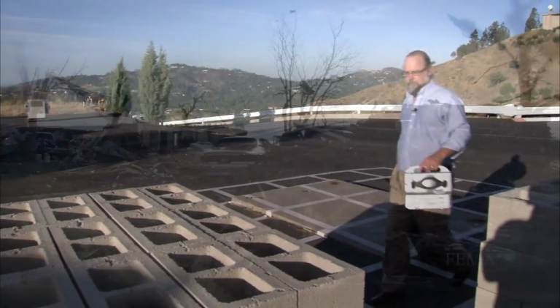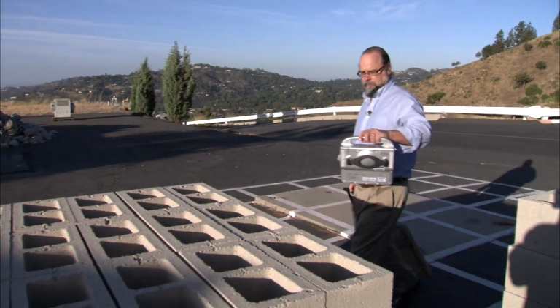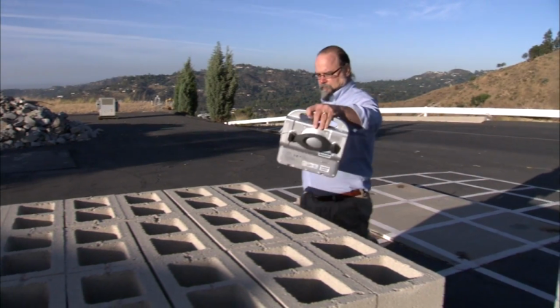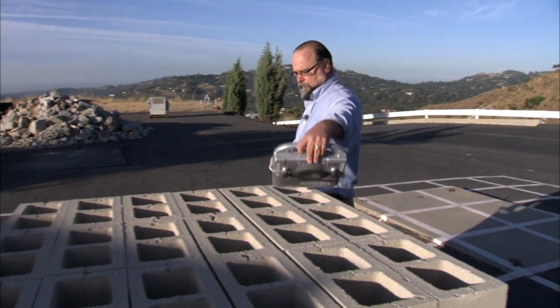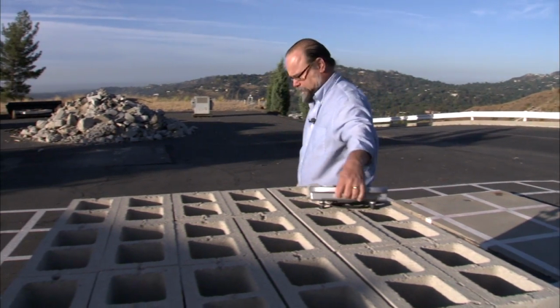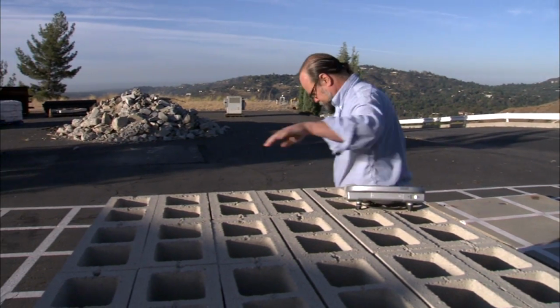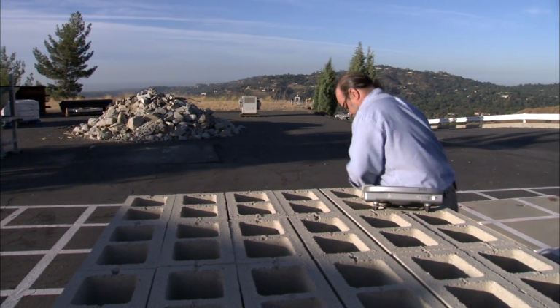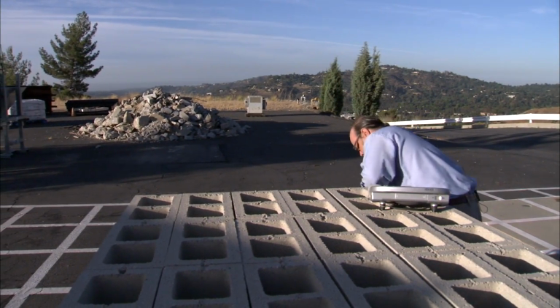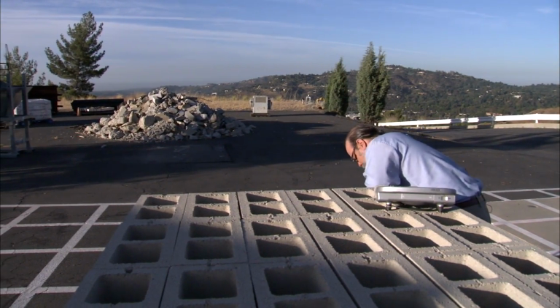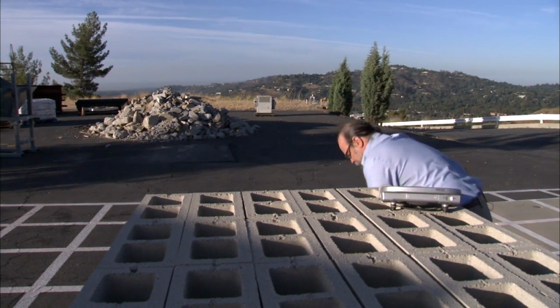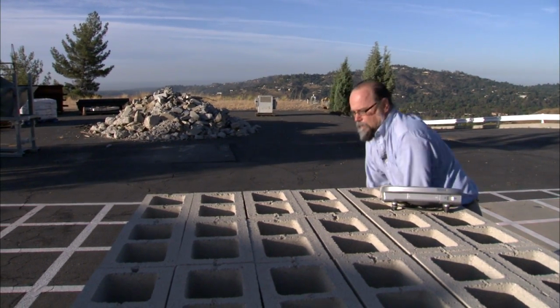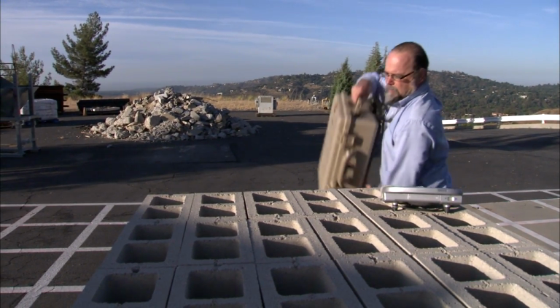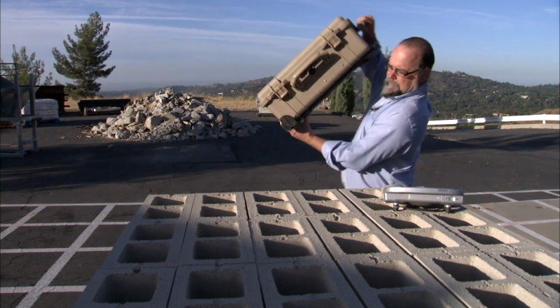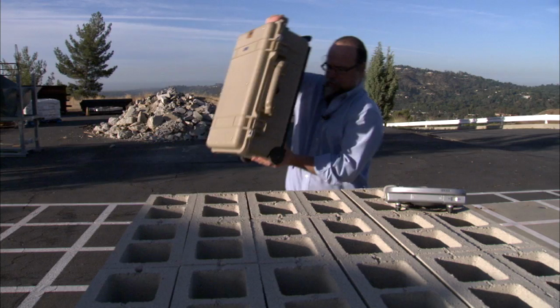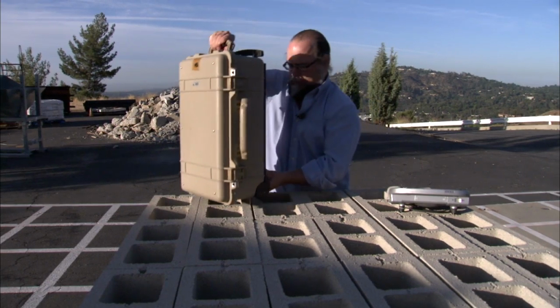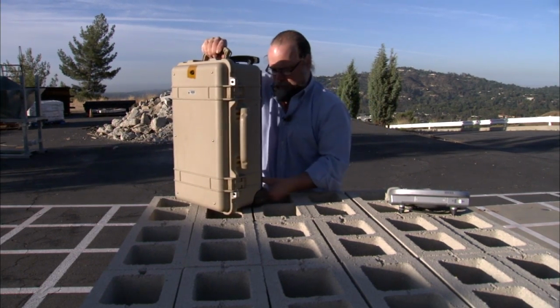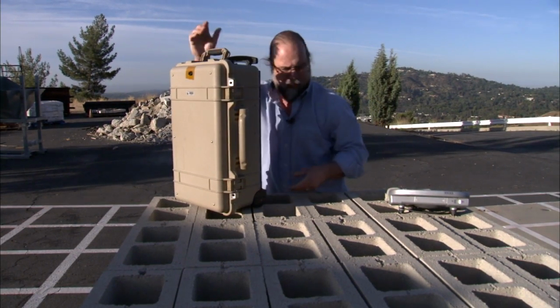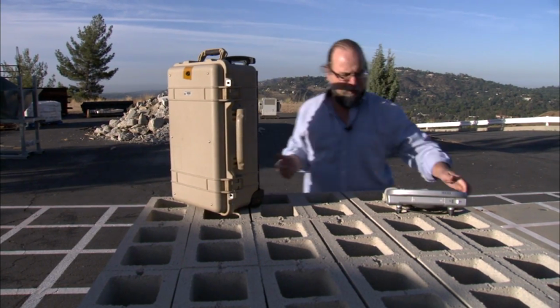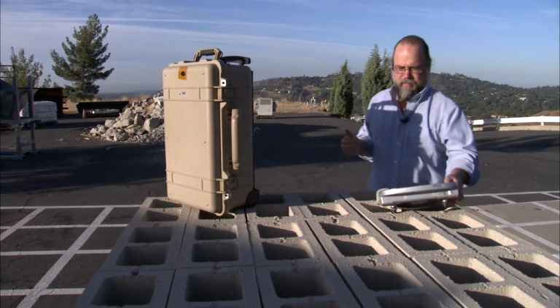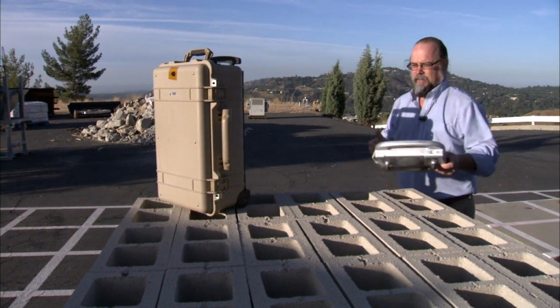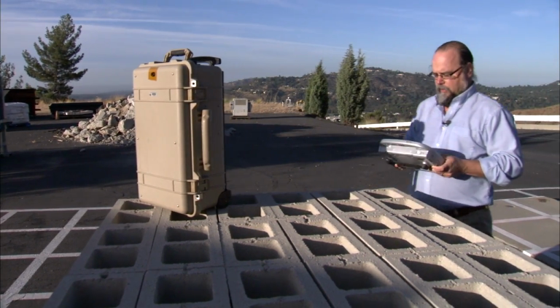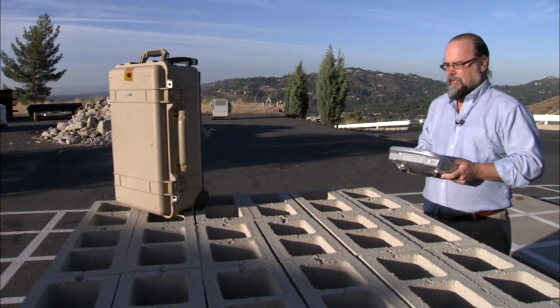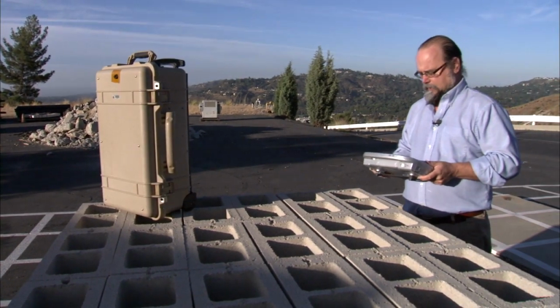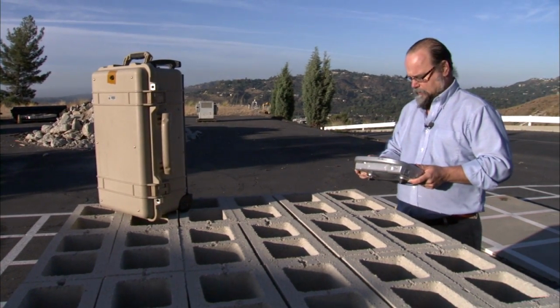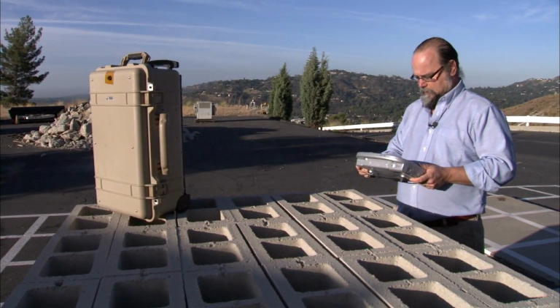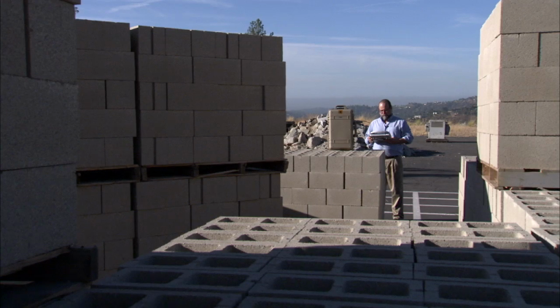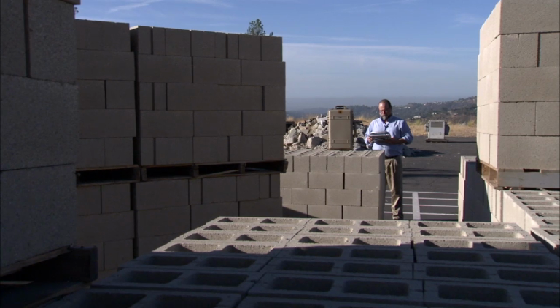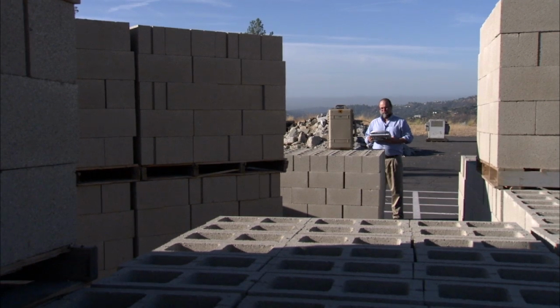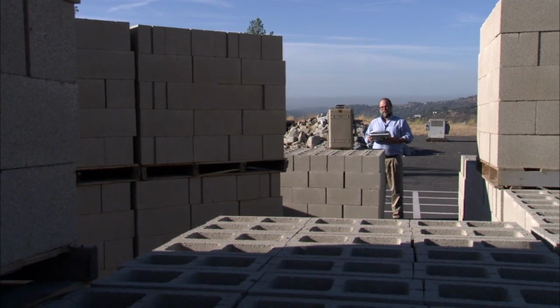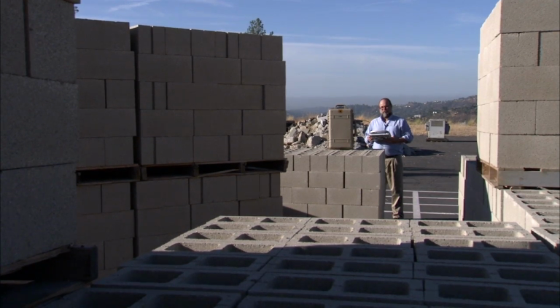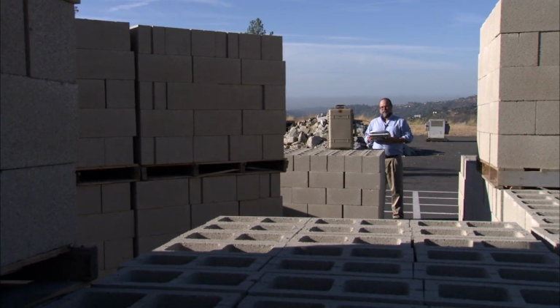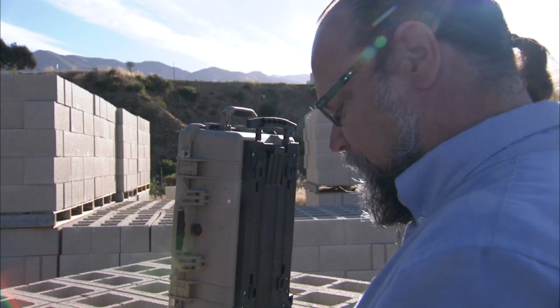The whole unit itself weighs less than 20 pounds and will be able to be hand carried. It fits in overhead compartments of aircraft. It fits in the trunk of a car. It's very portable. It'll be easy to use. This is probably the greatest advance in the last 30 years.